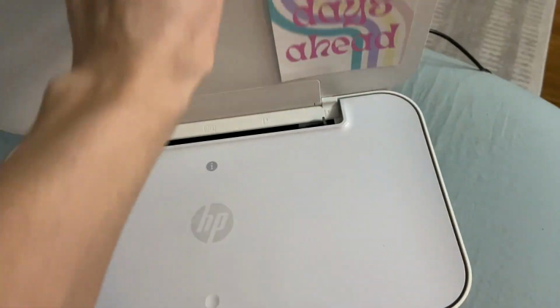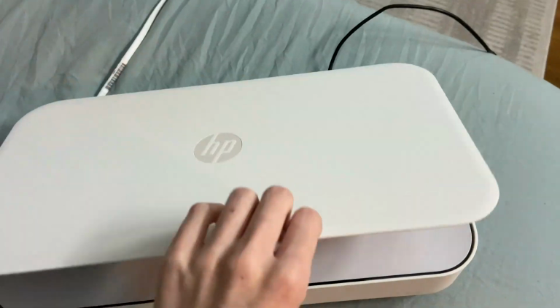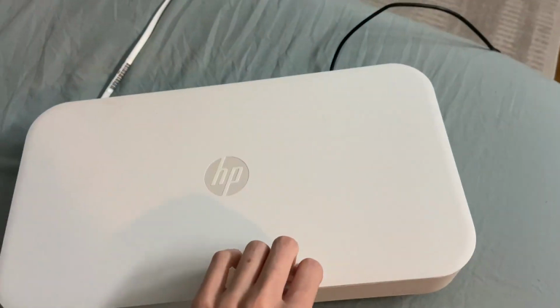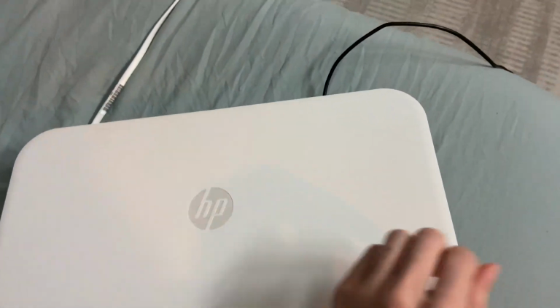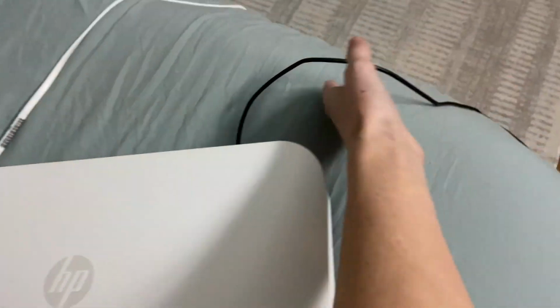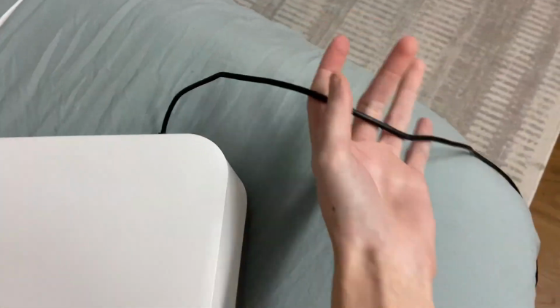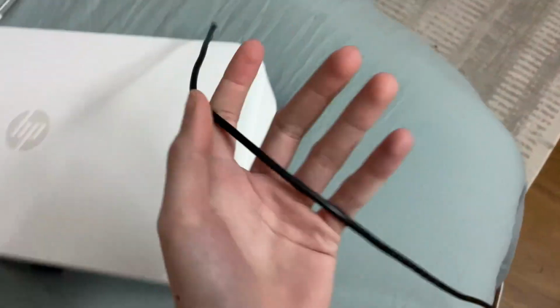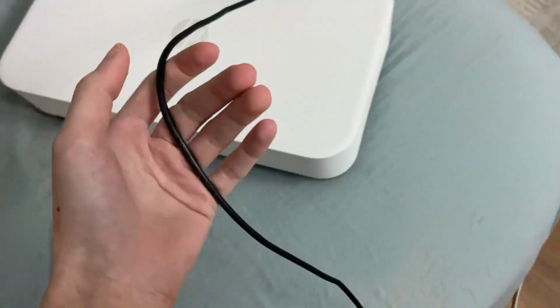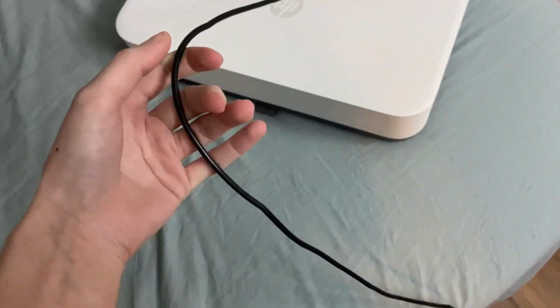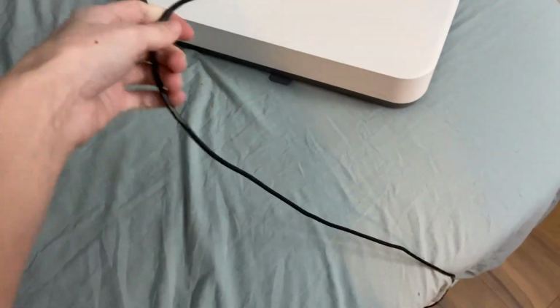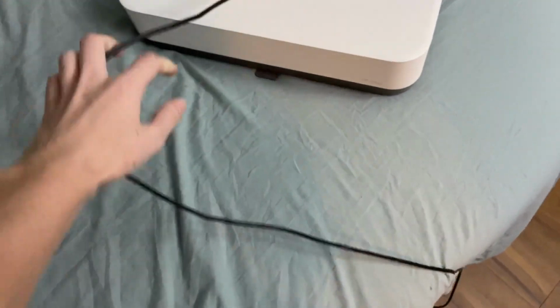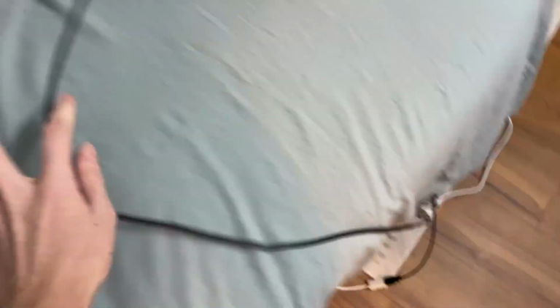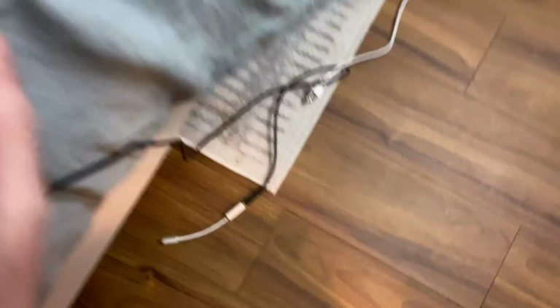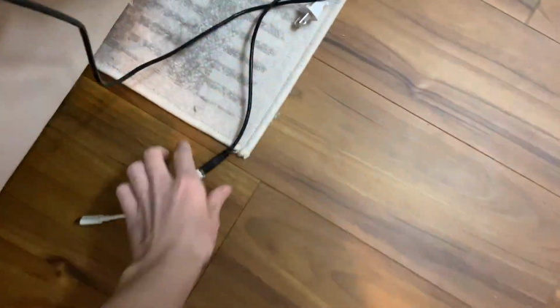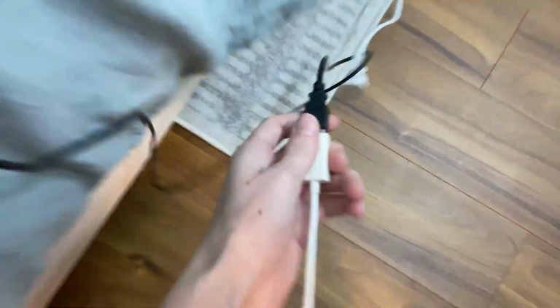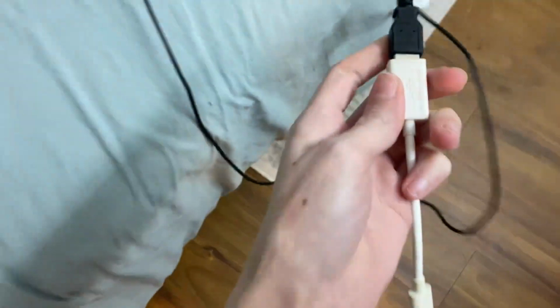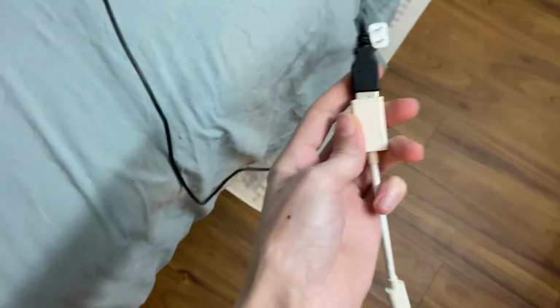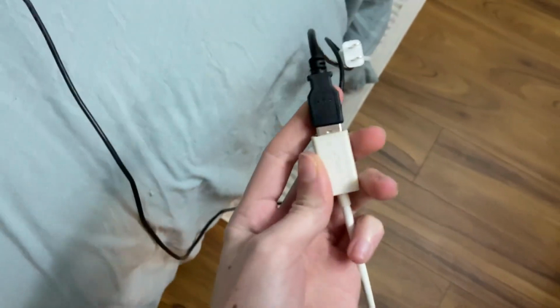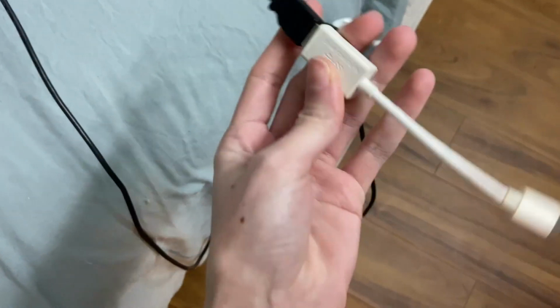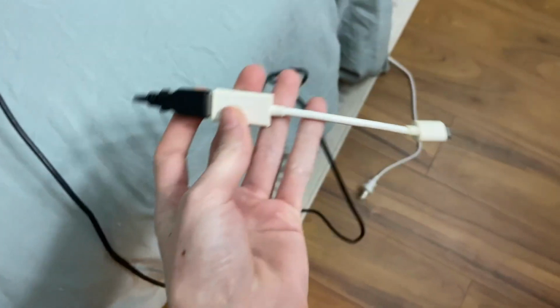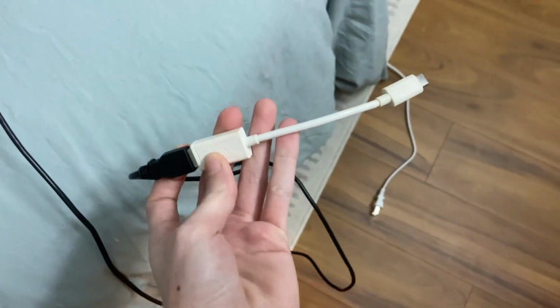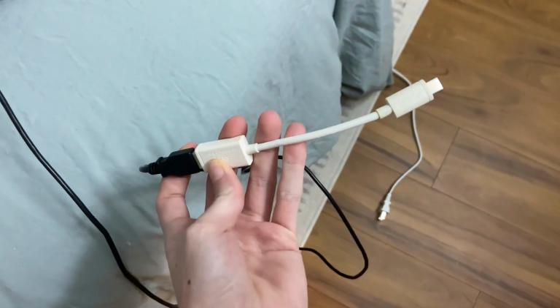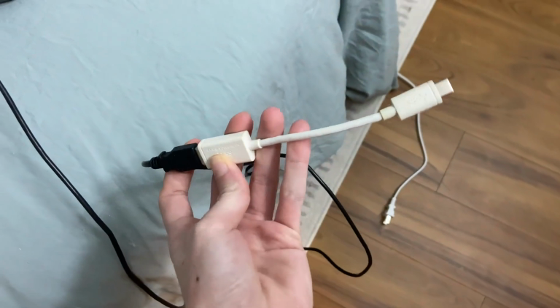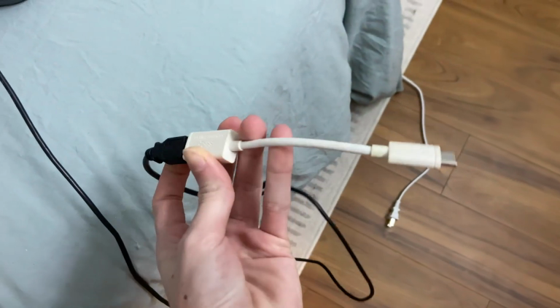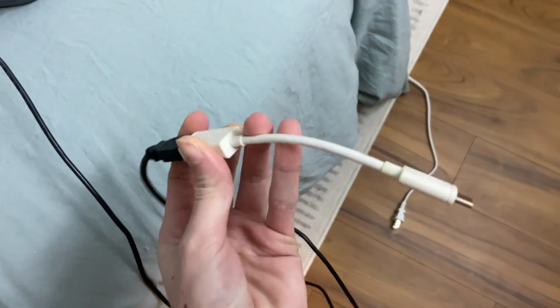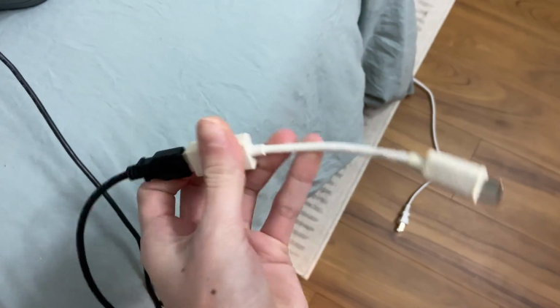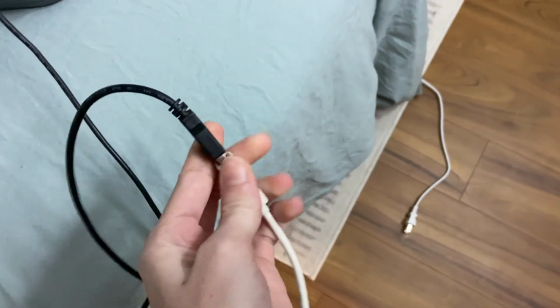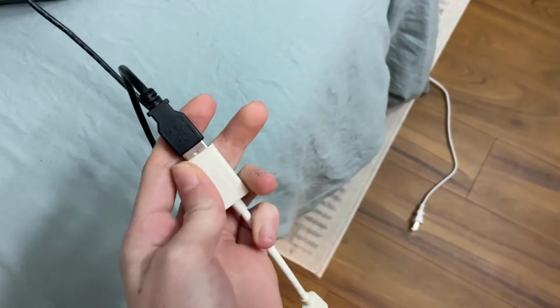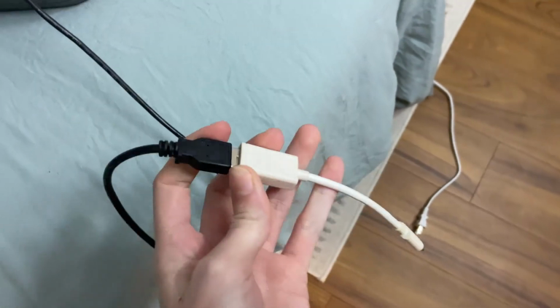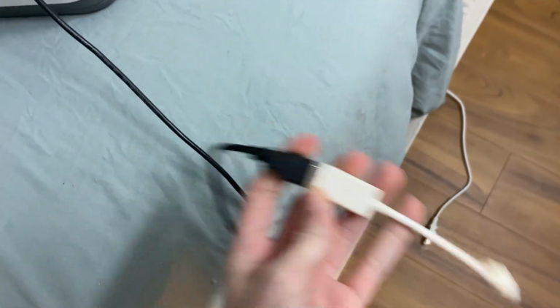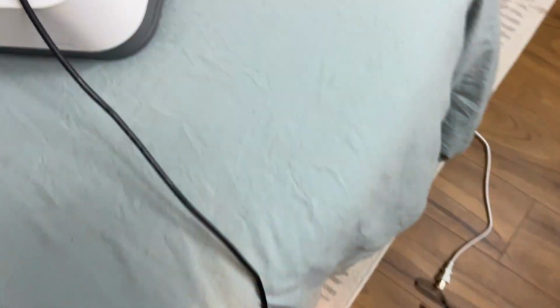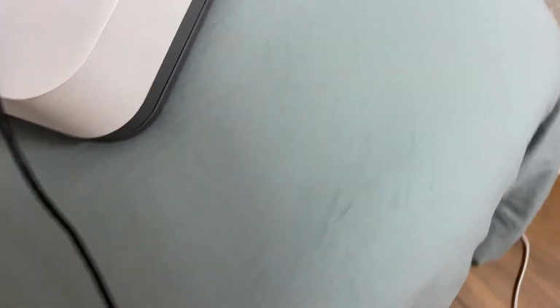This printer can be wireless or you can have a wire. It just plugs into the back and it is just a normal USB, but I have a different kind of computer so I had to get a little attachment. But it can work with just plain USB.